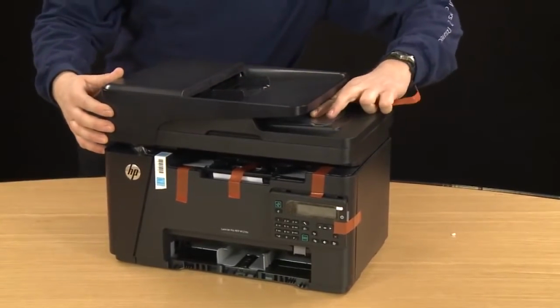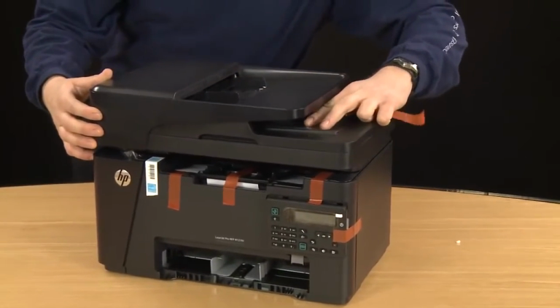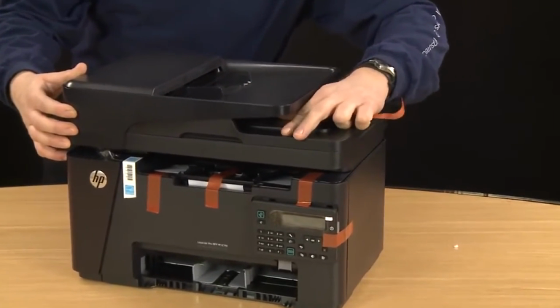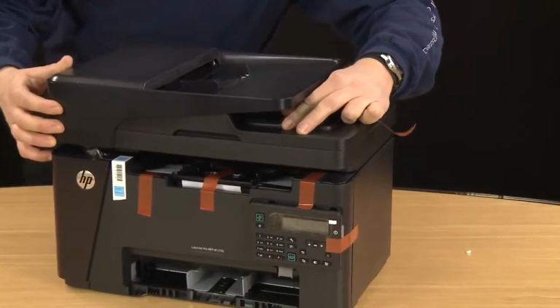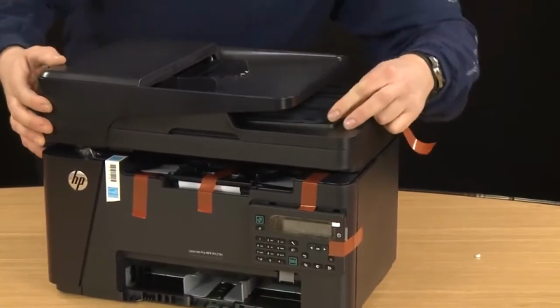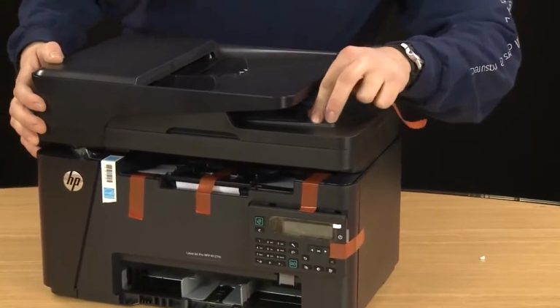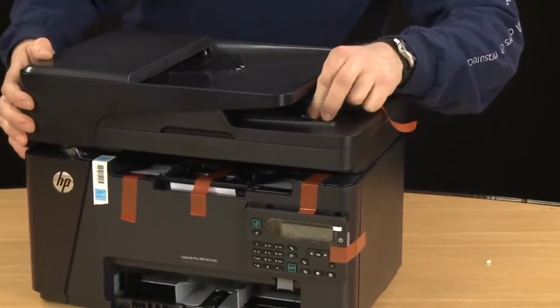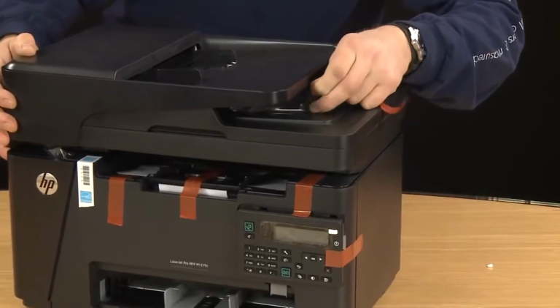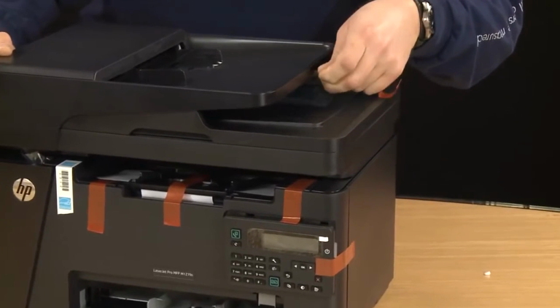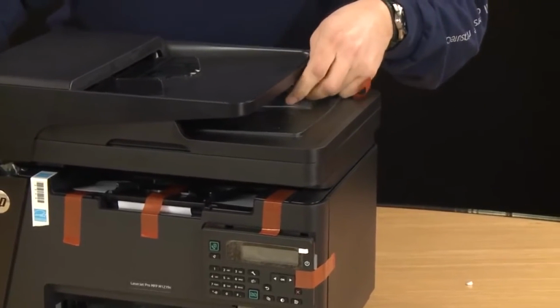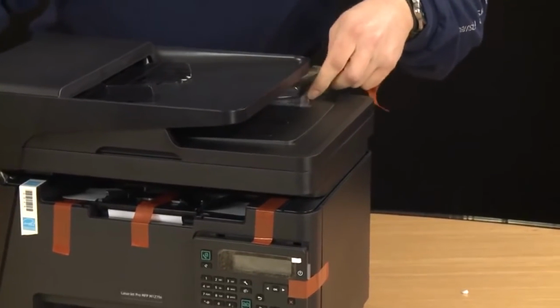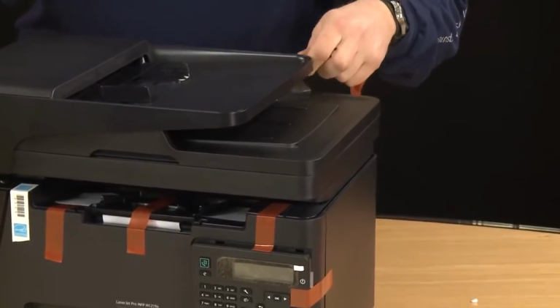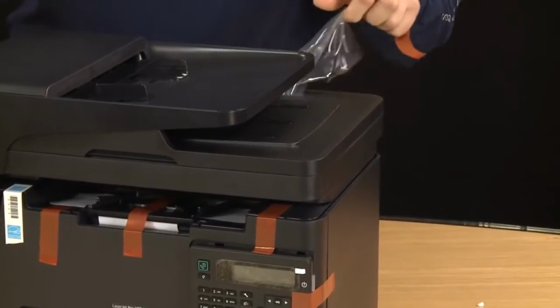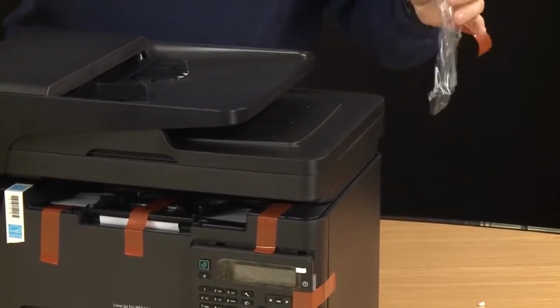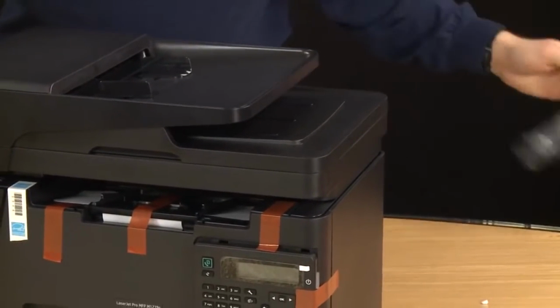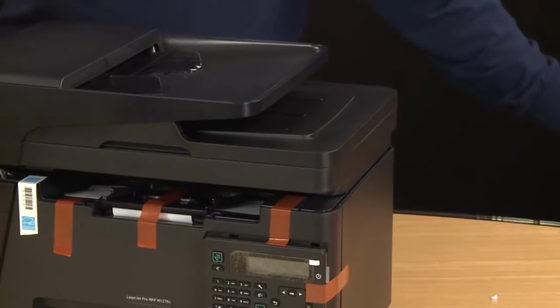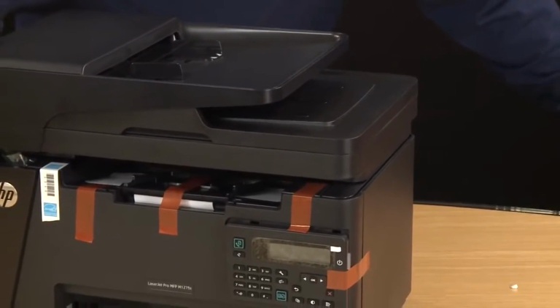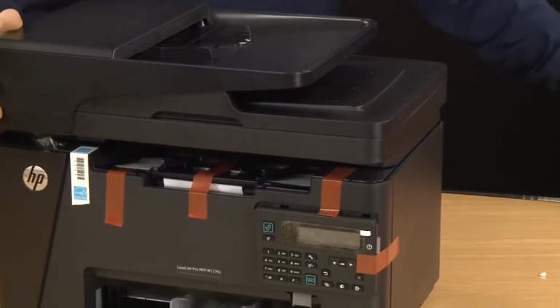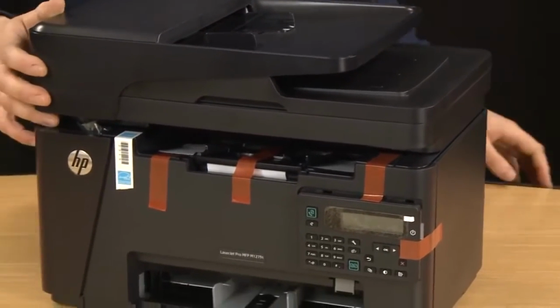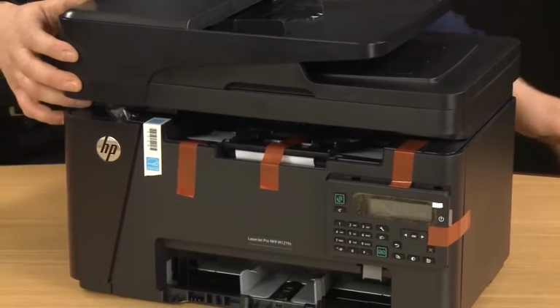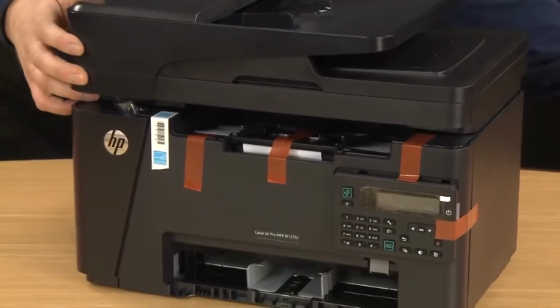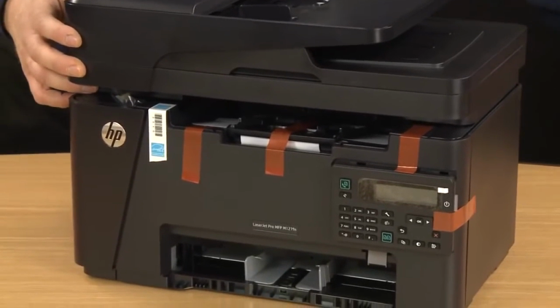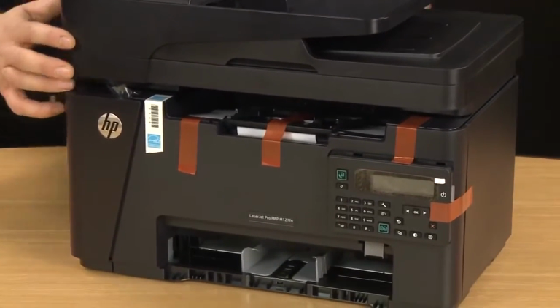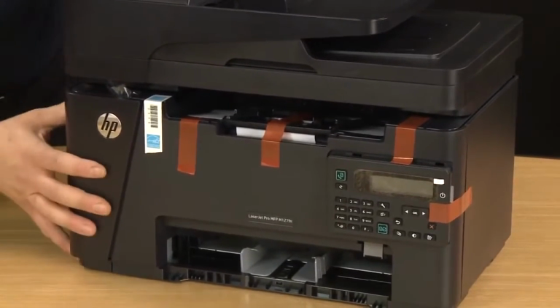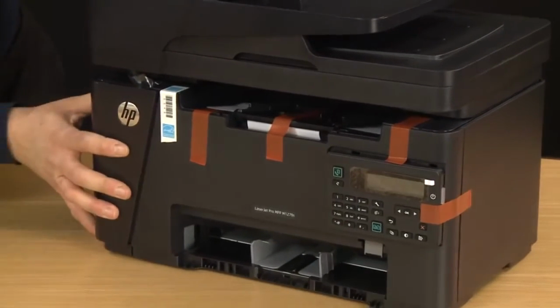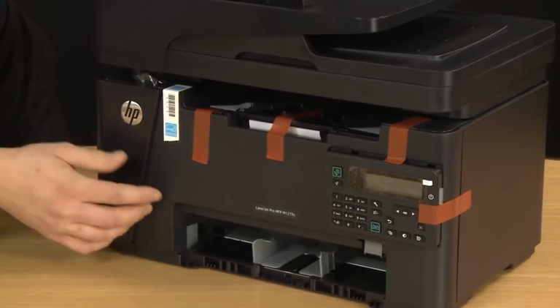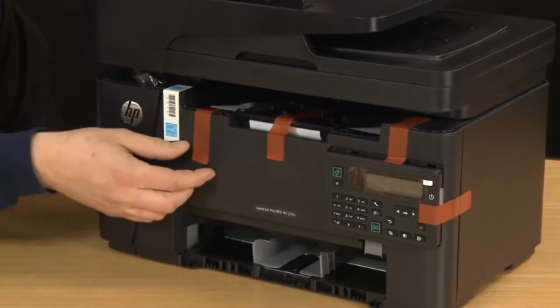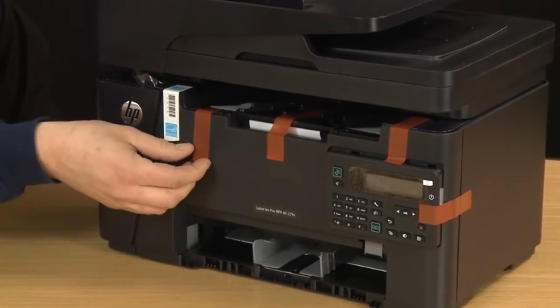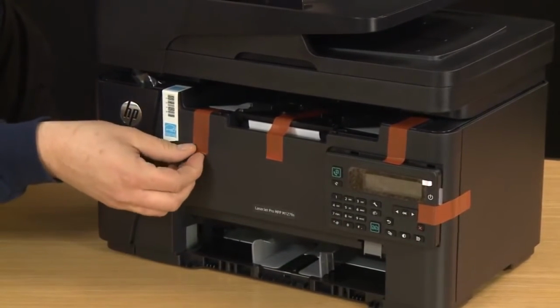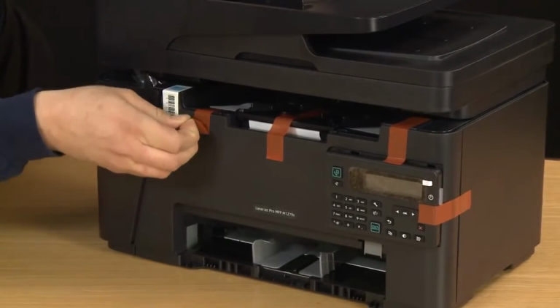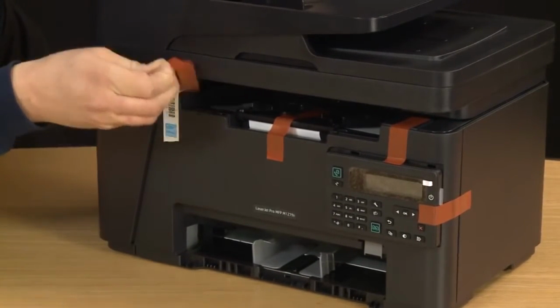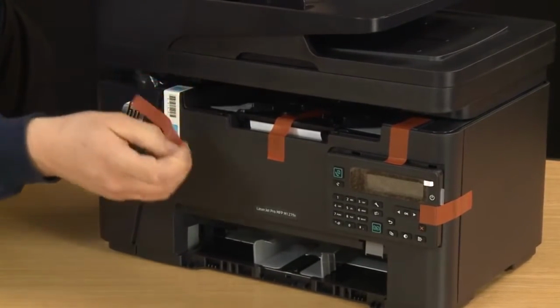Don't forget the pieces in the ADF area. Remove these pieces as well to get access to the inside of the printer.